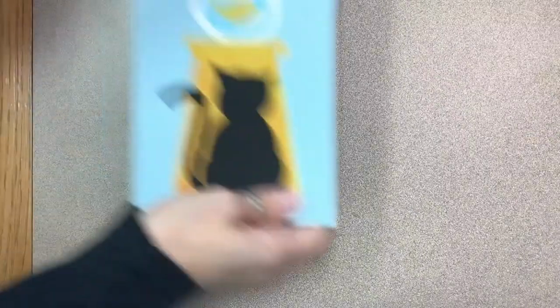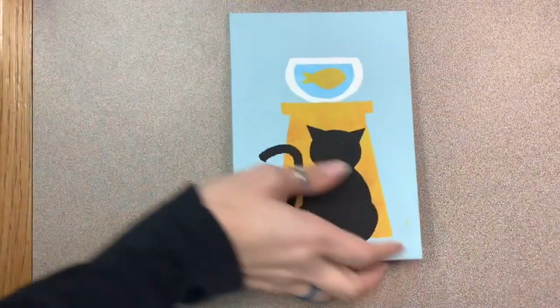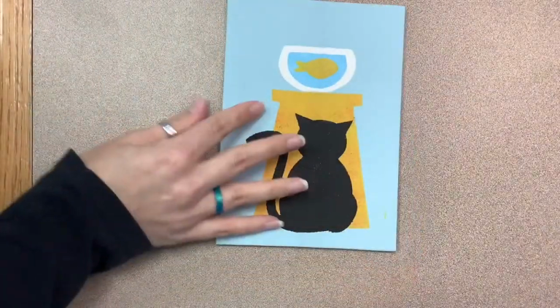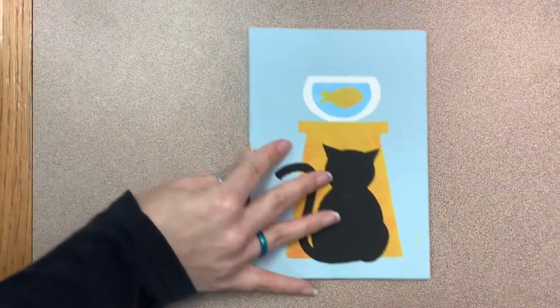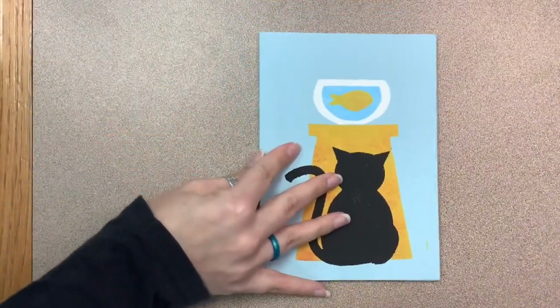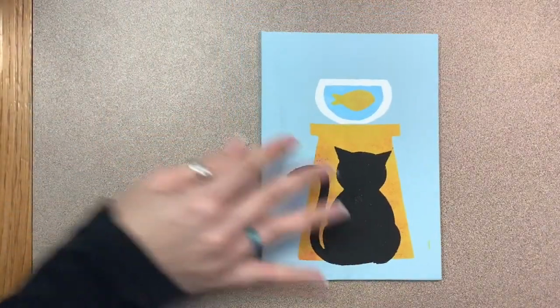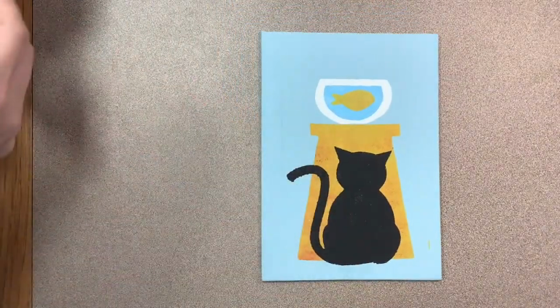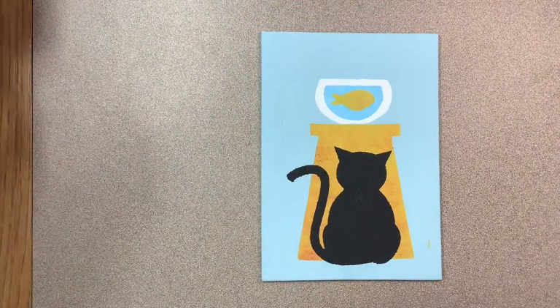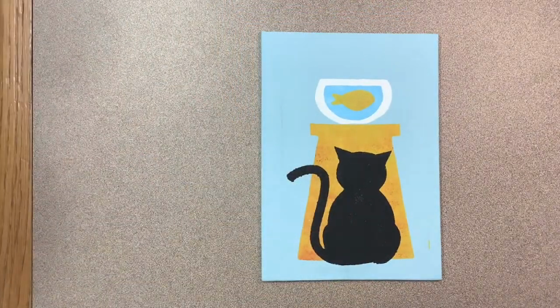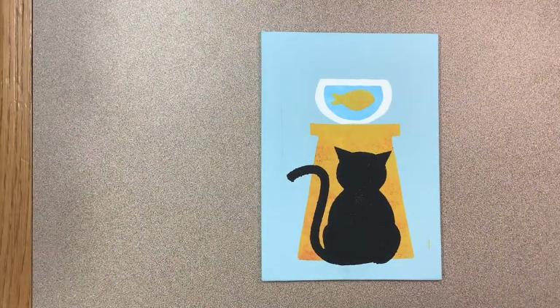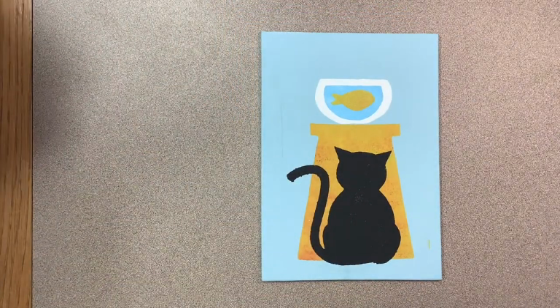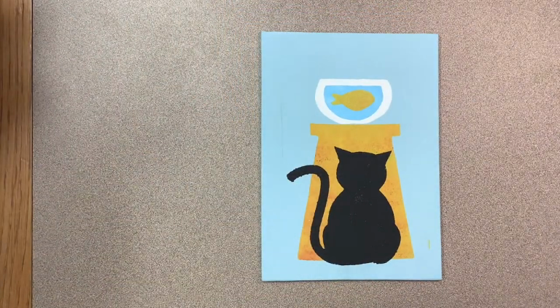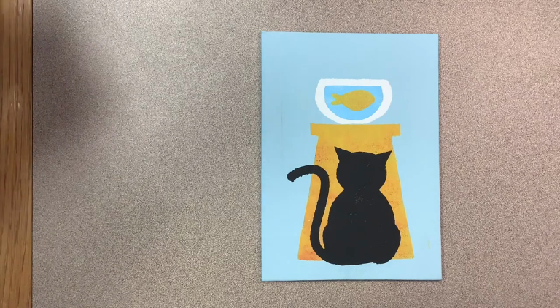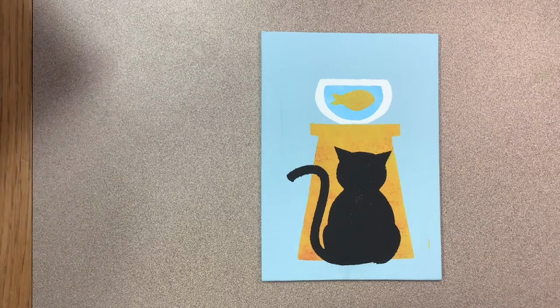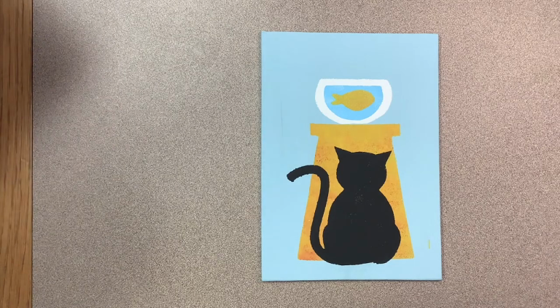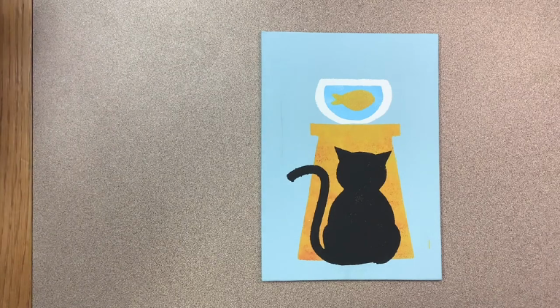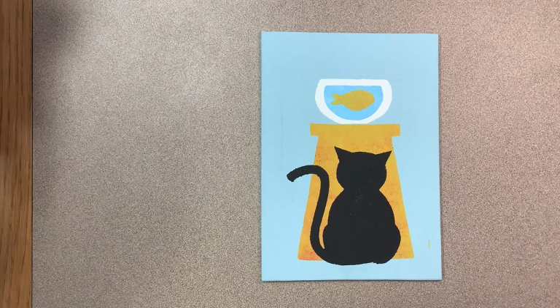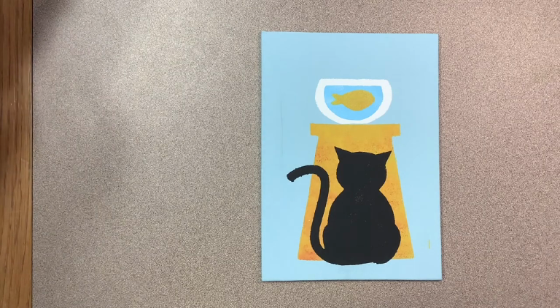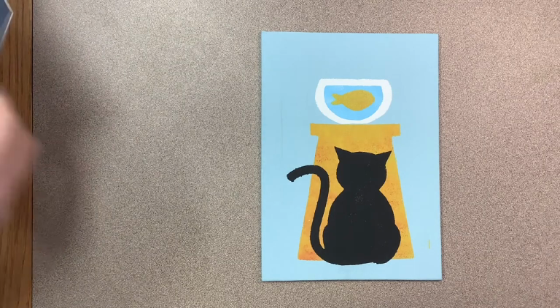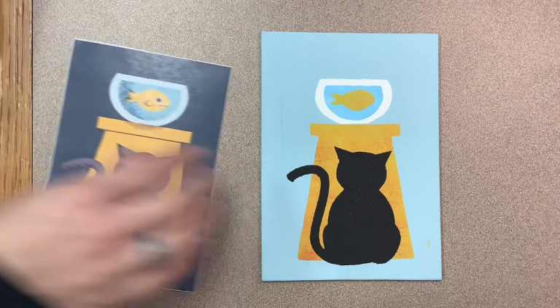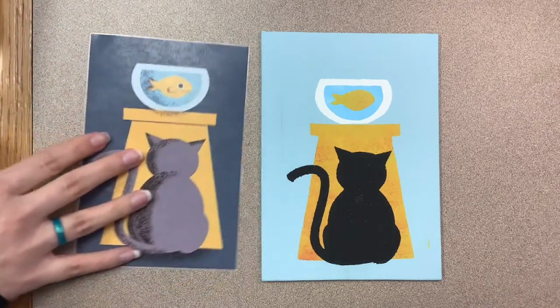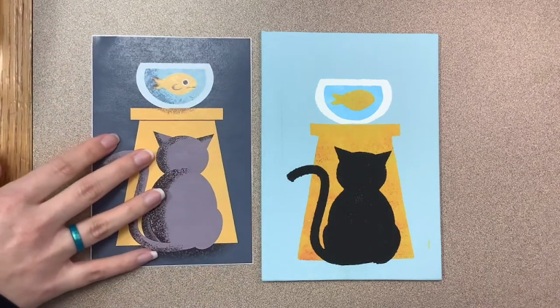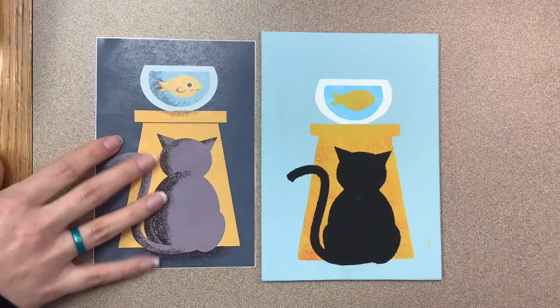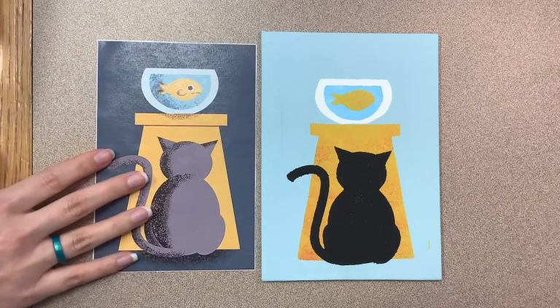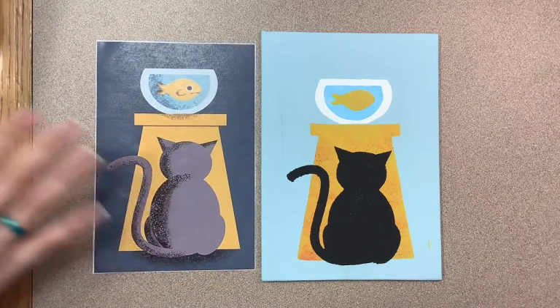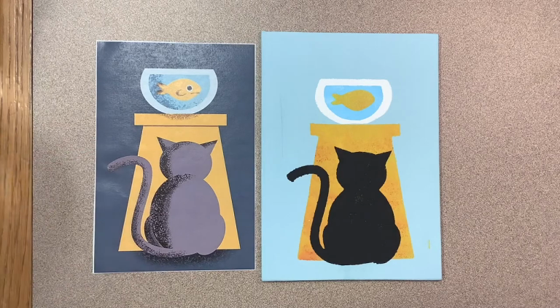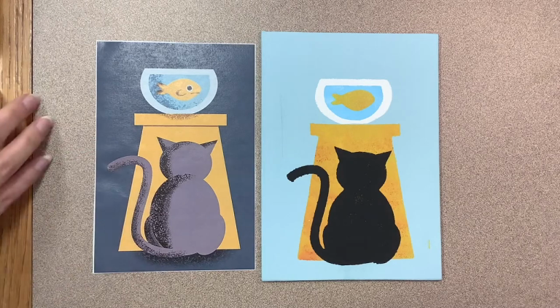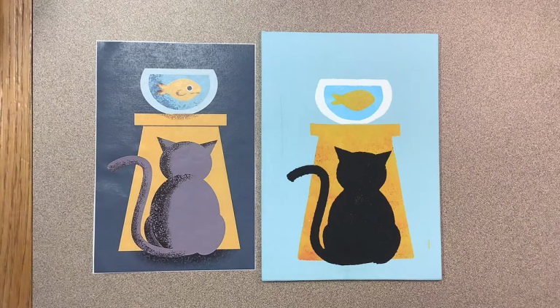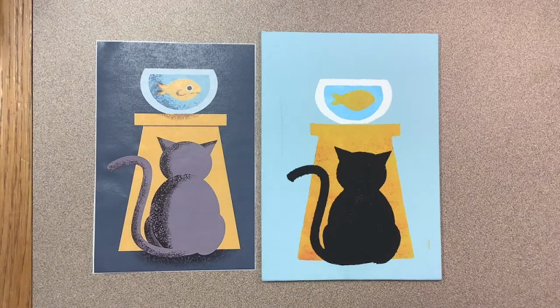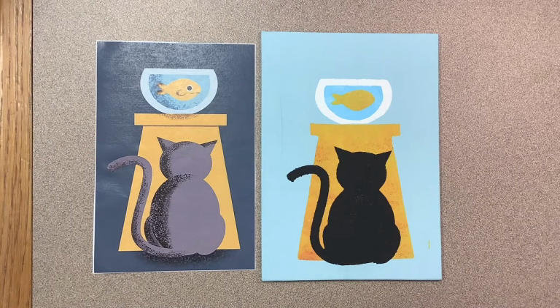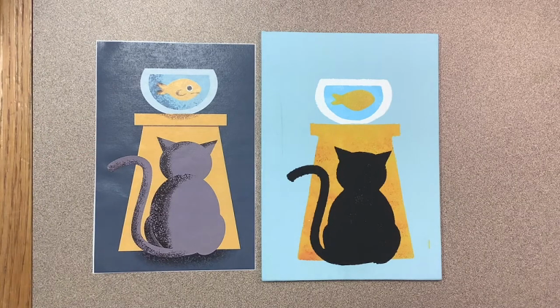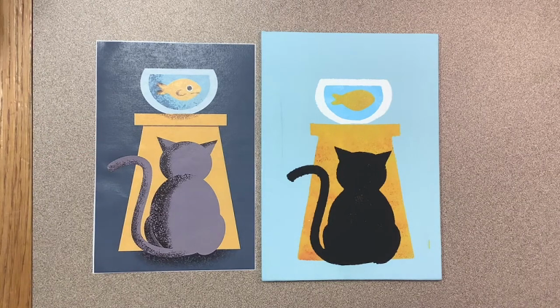The first thing you'll need is a design. I've pulled some simple copyright-free designs to use for my stencils today, like this cute cat image, but whatever design you choose, try to keep it simple — simple shapes and limited colors.